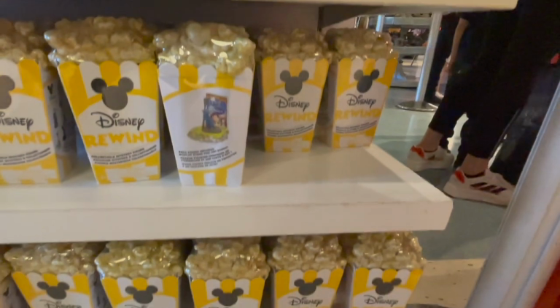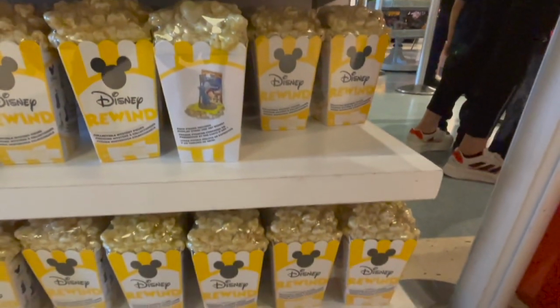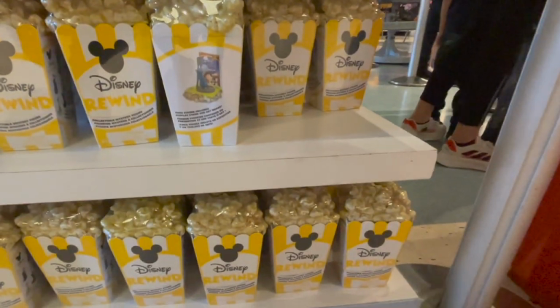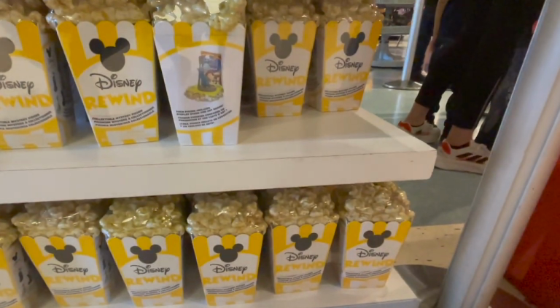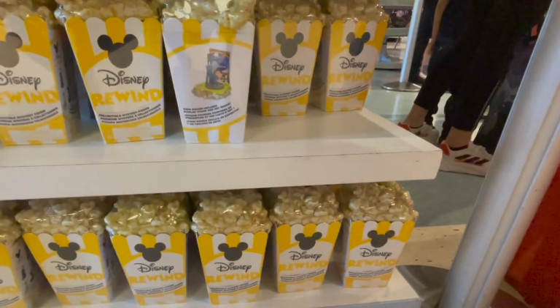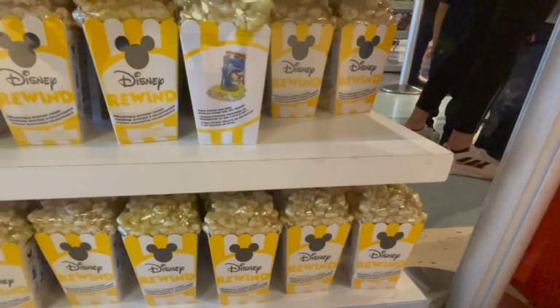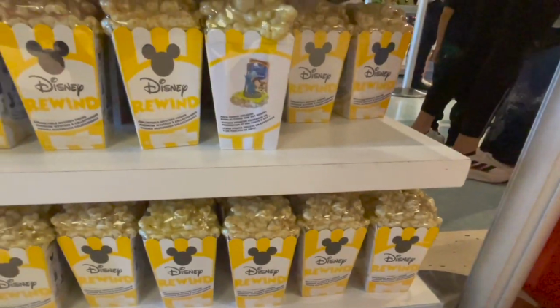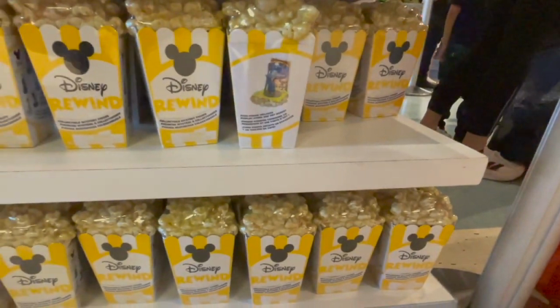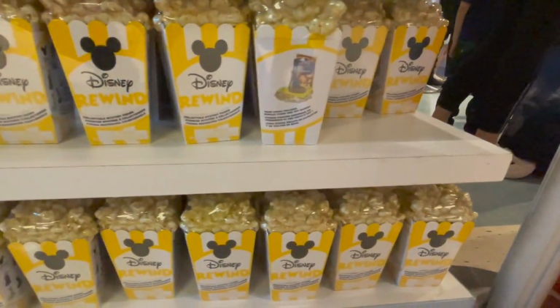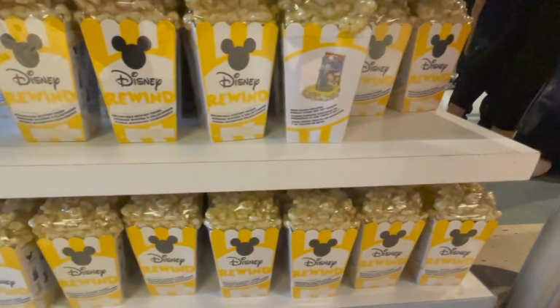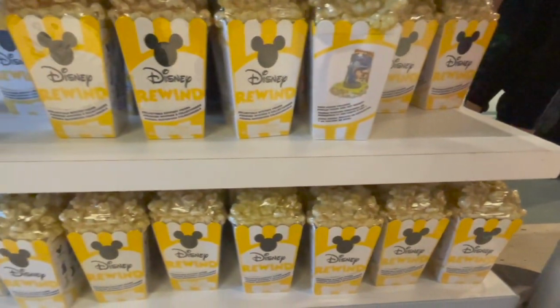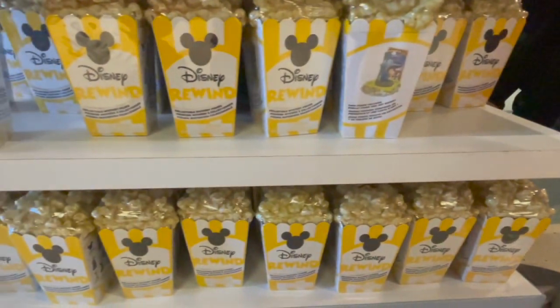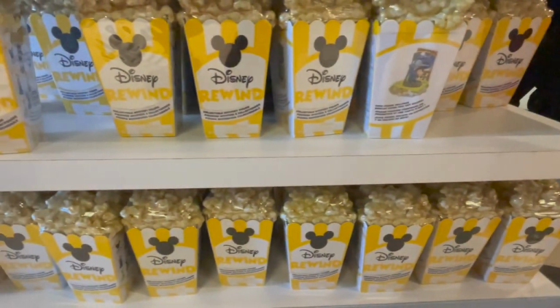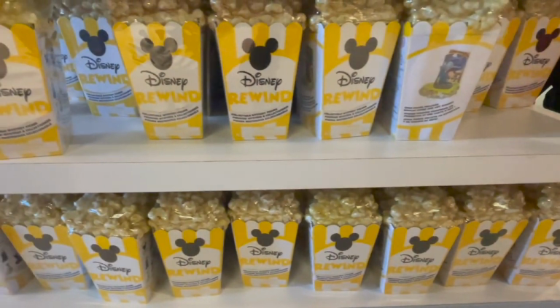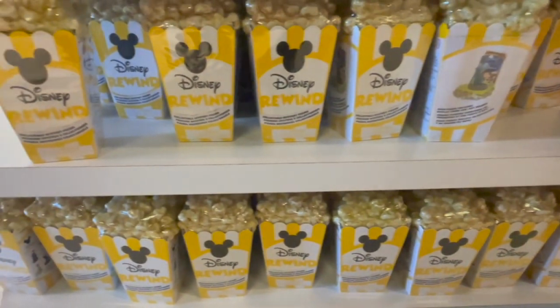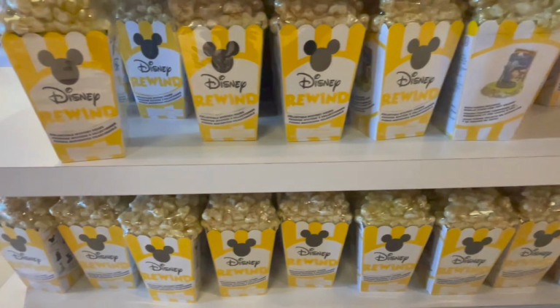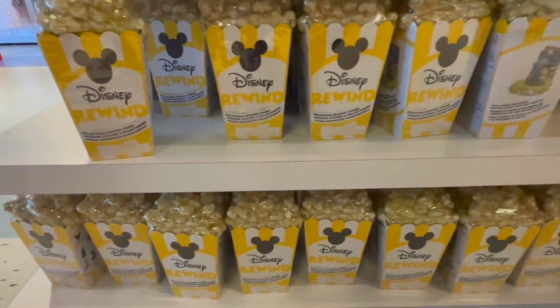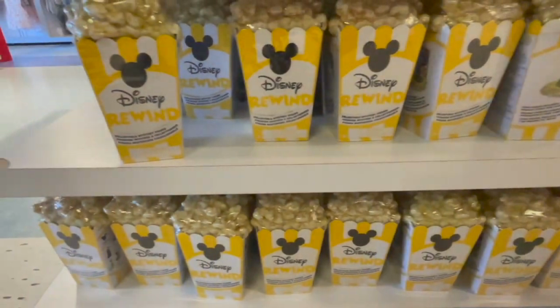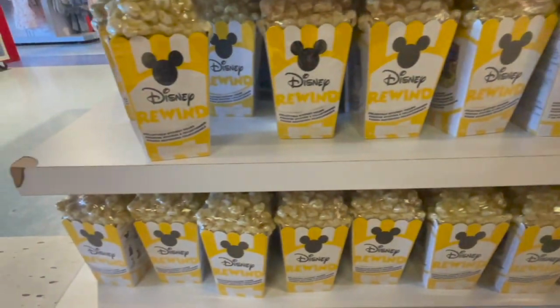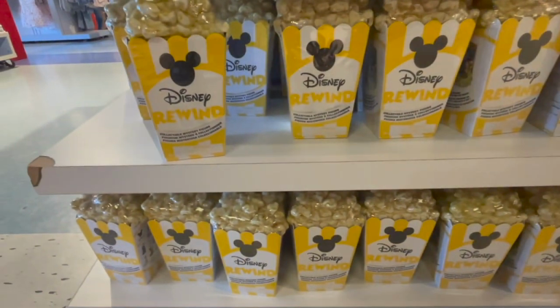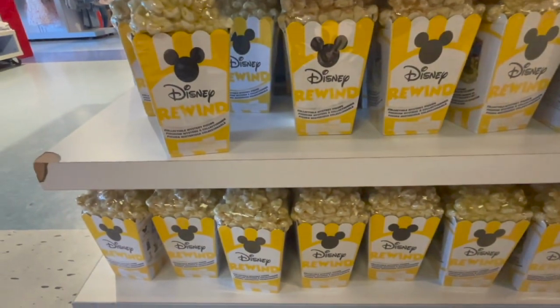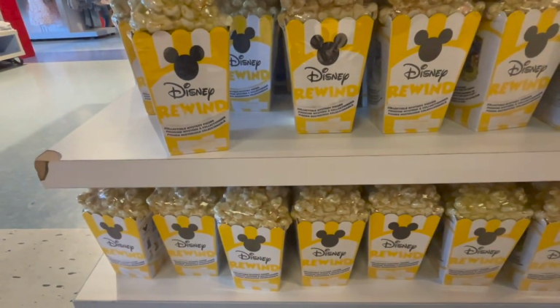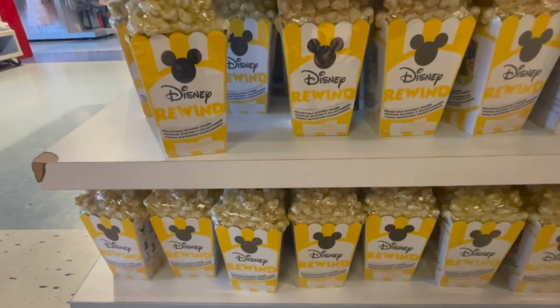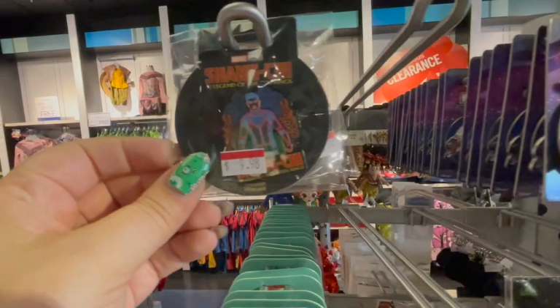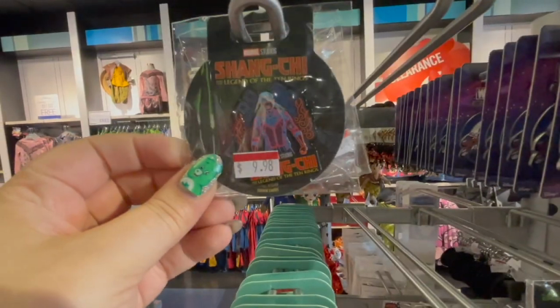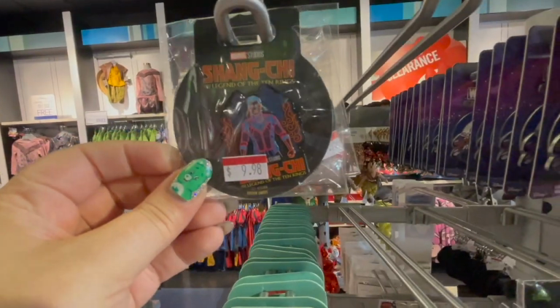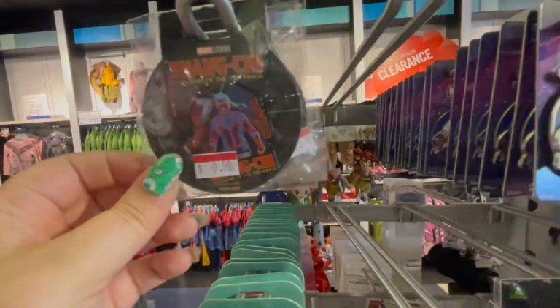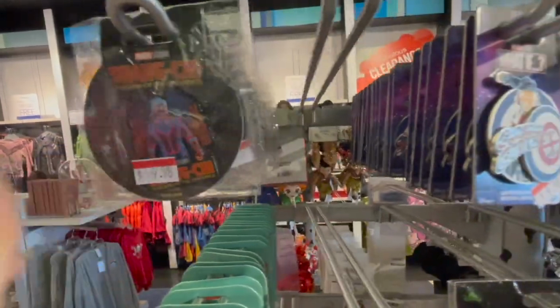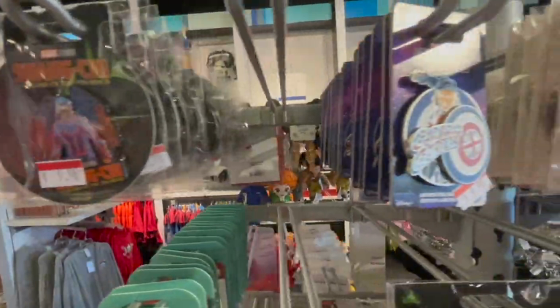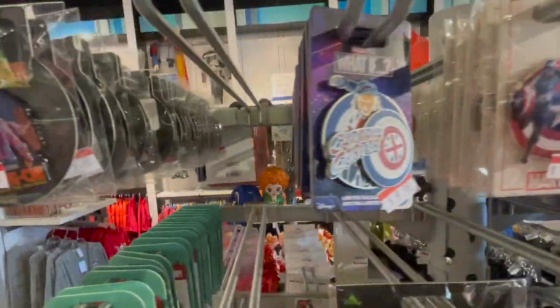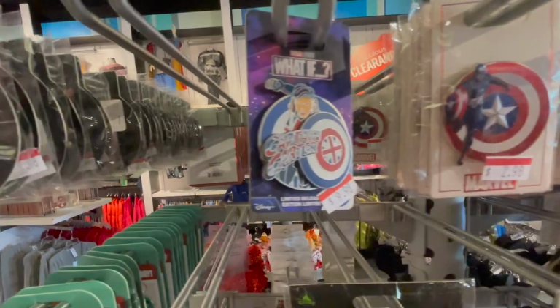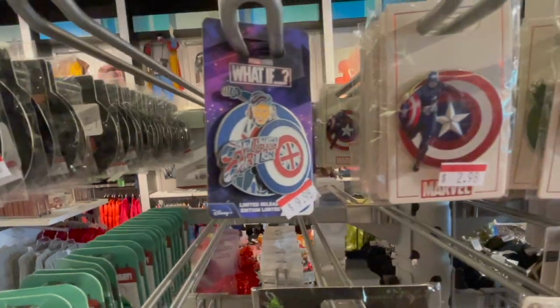Then I found the Disney Rewind. I've been looking for these absolutely everywhere. I unboxed these a little while ago and had so much fun. I was so happy to find them.